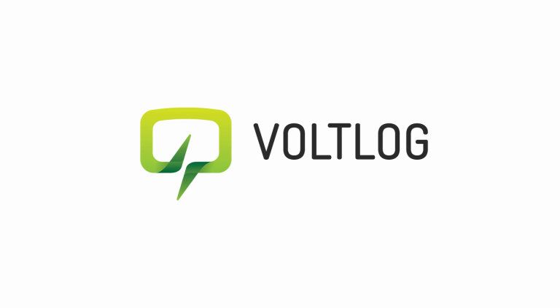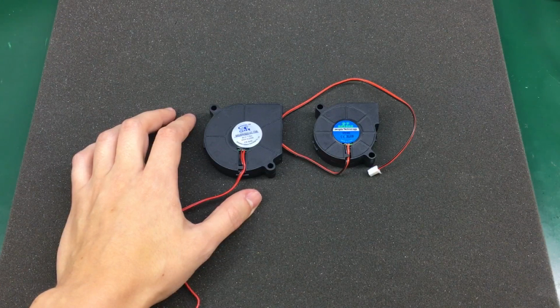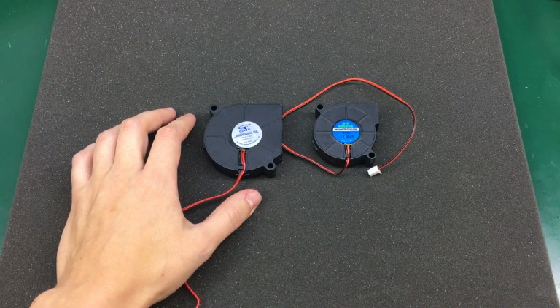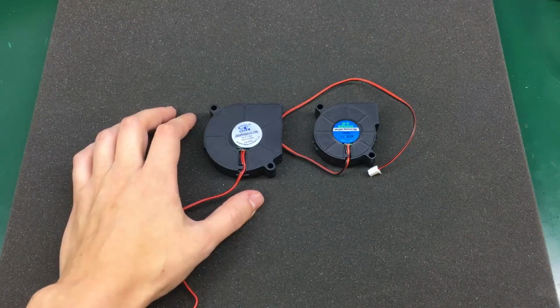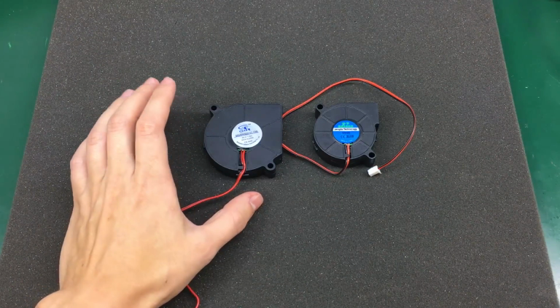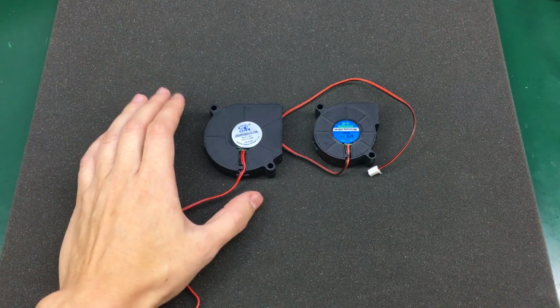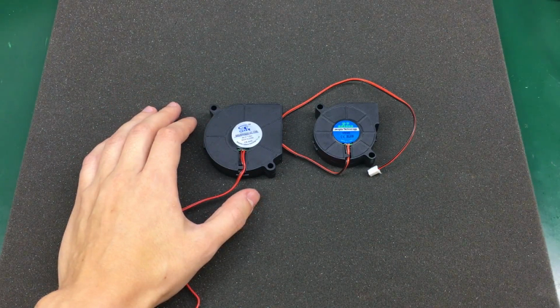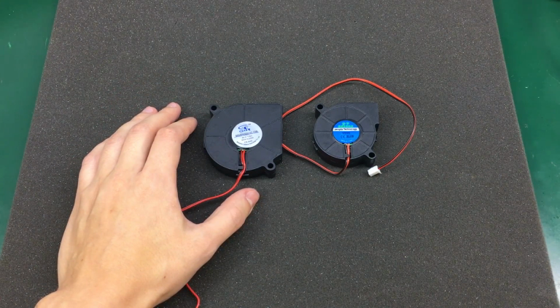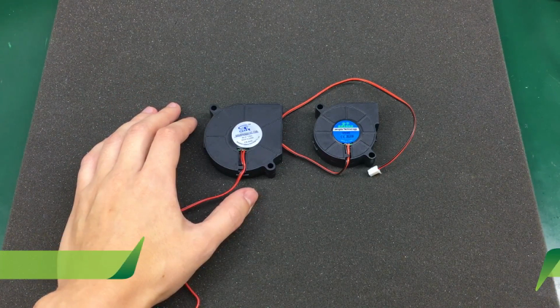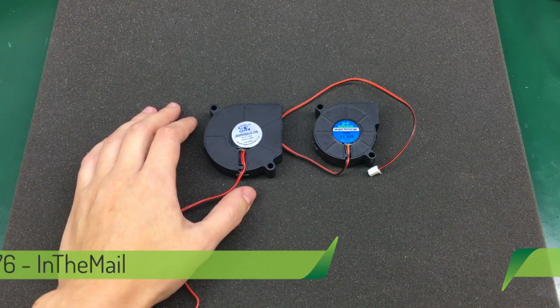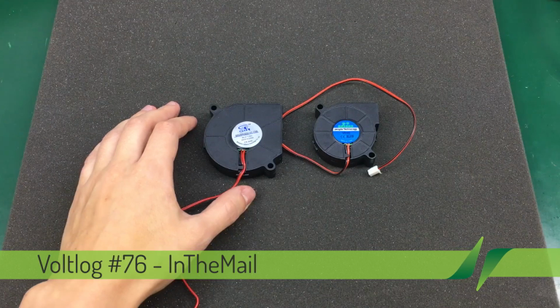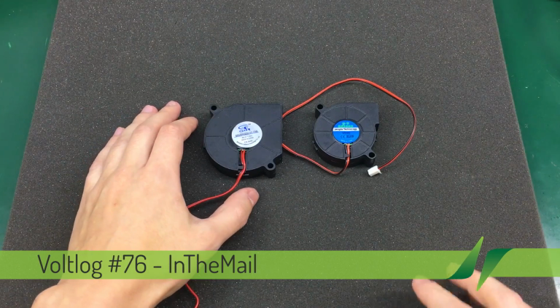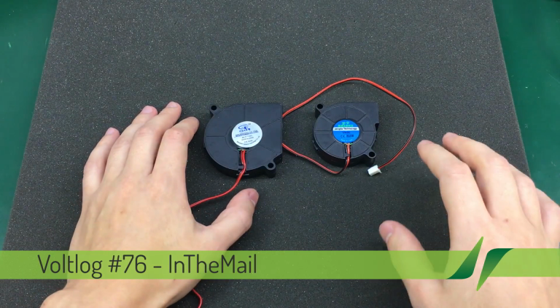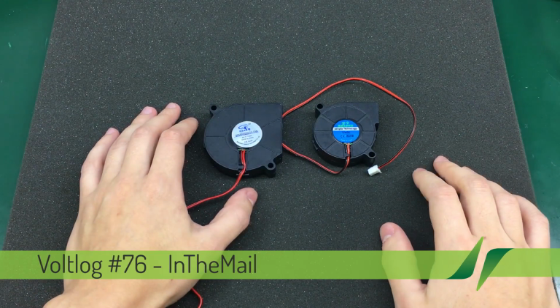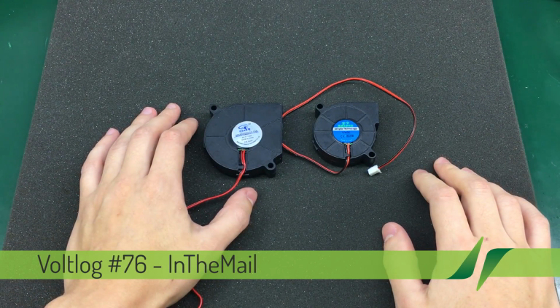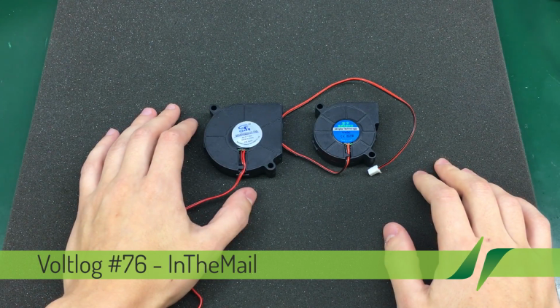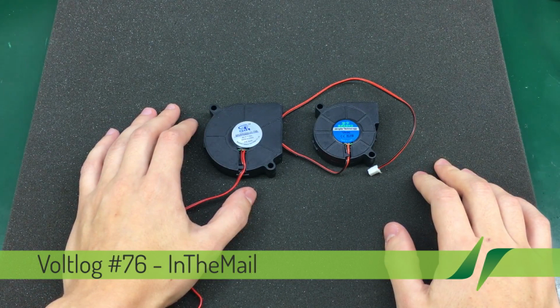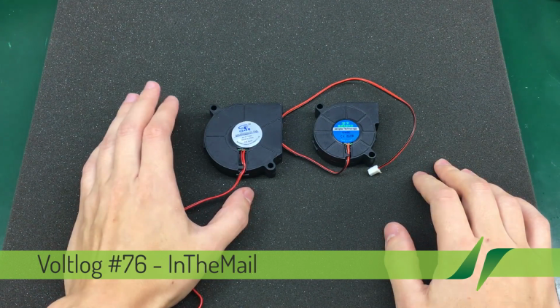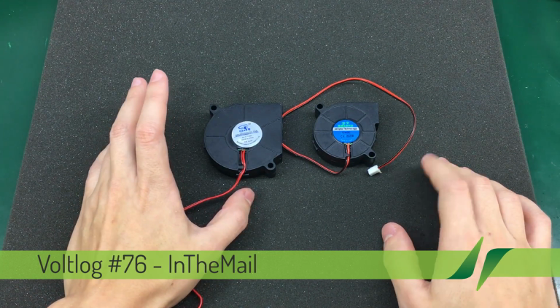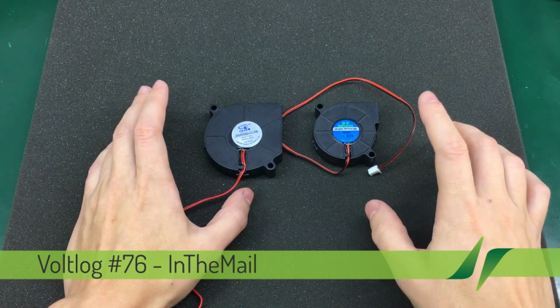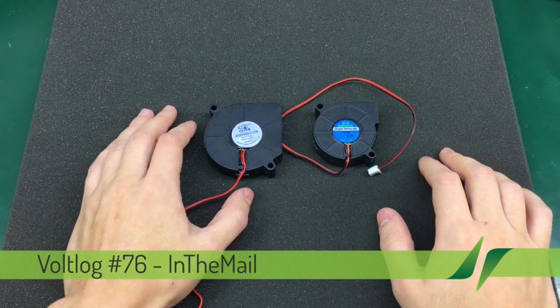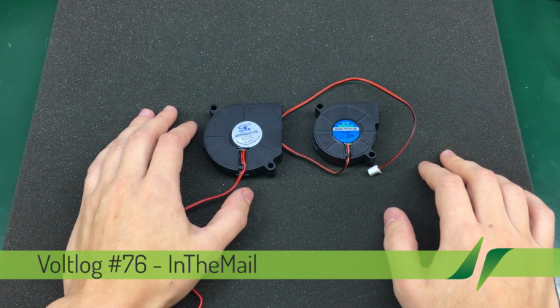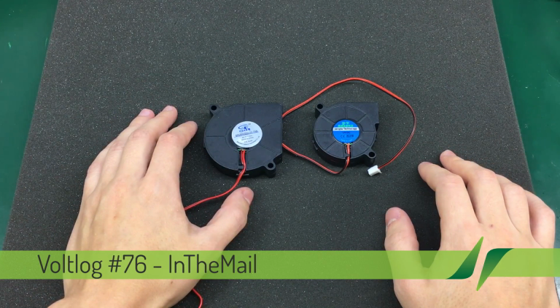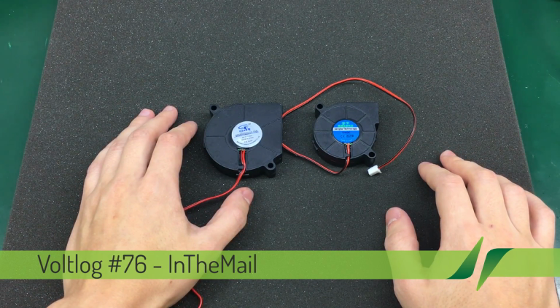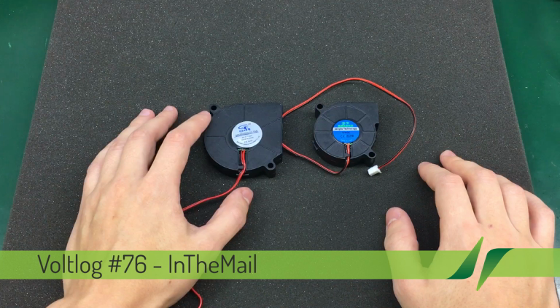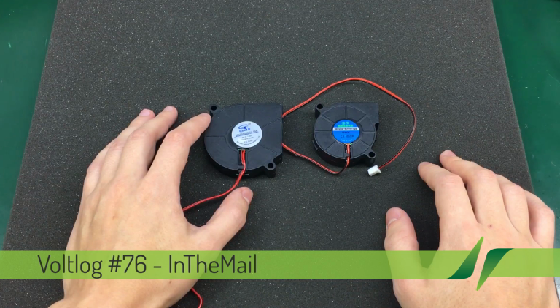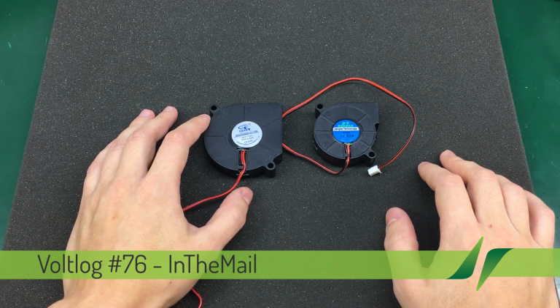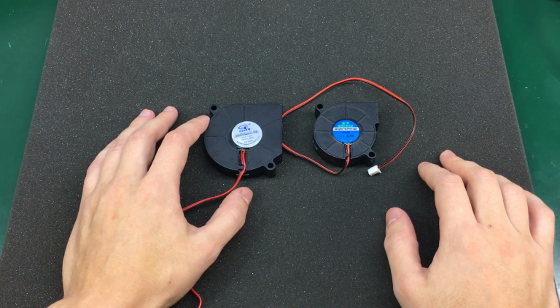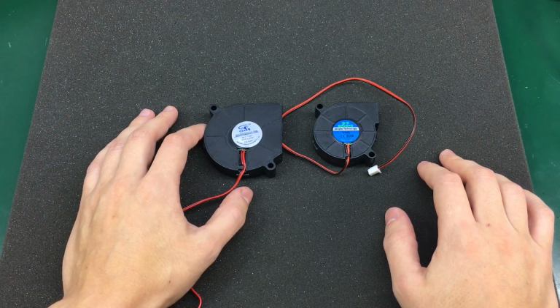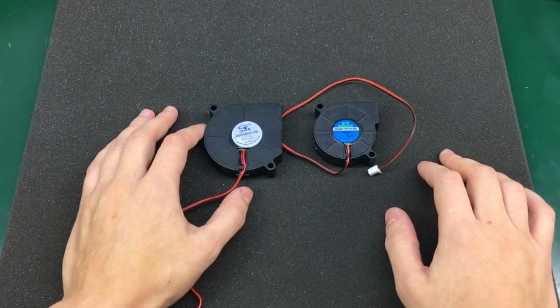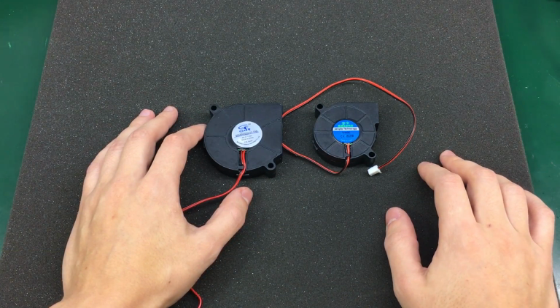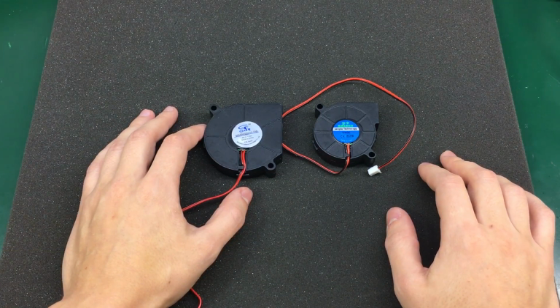This is what happens when I let myself go on a shopping spree — you get months worth of in-the-mail material. So let's get started on the 4th episode in a row showing the stuff I get from China.